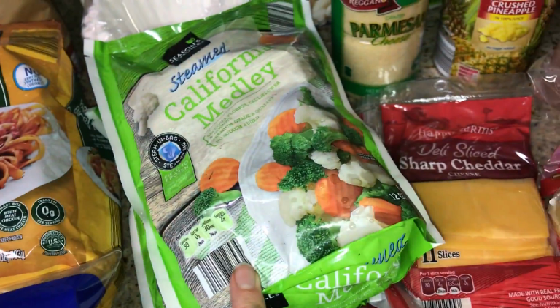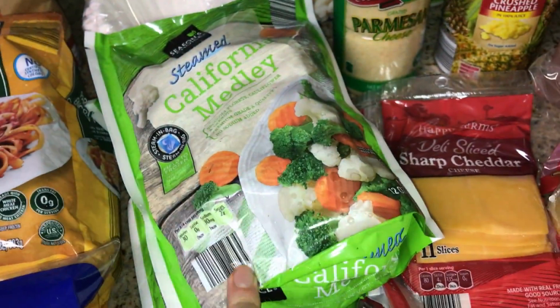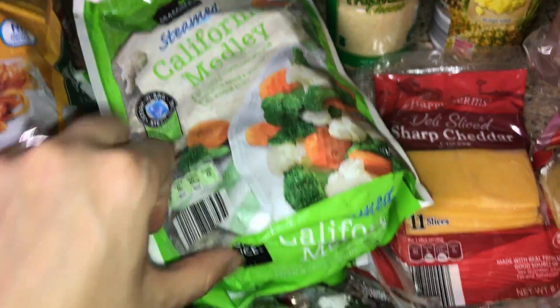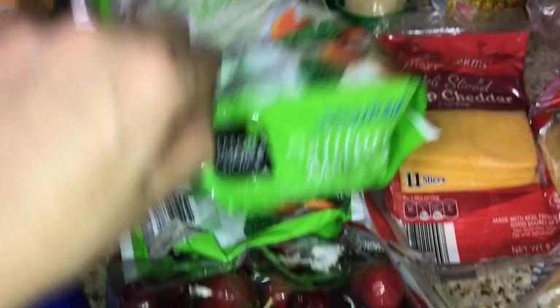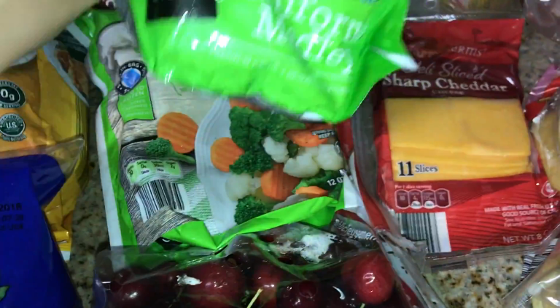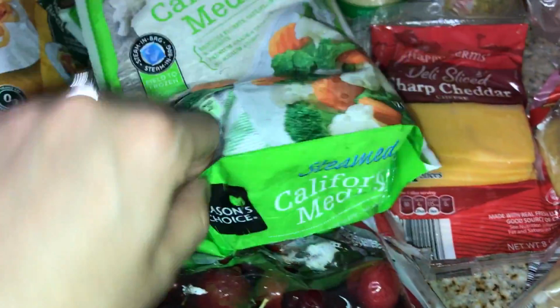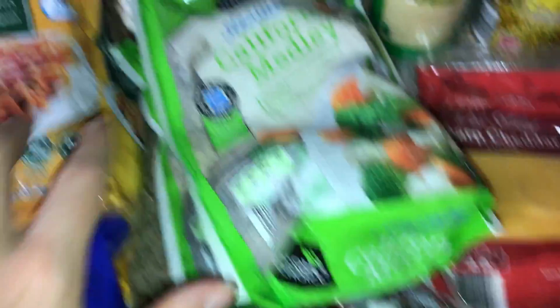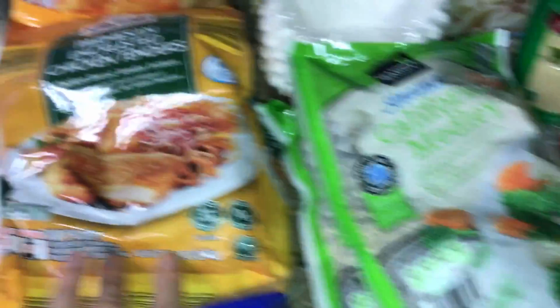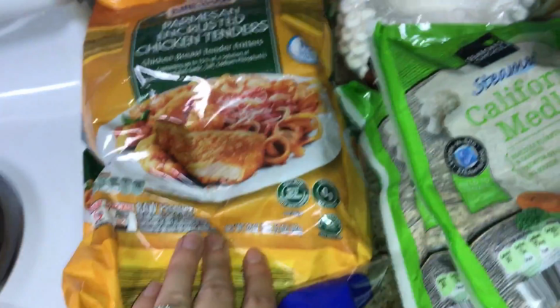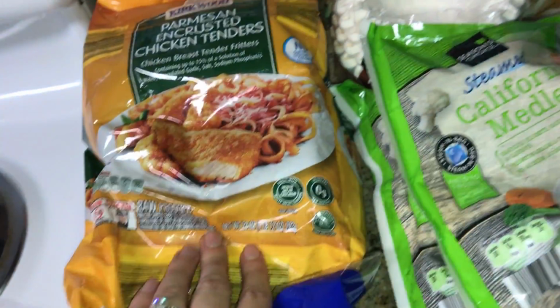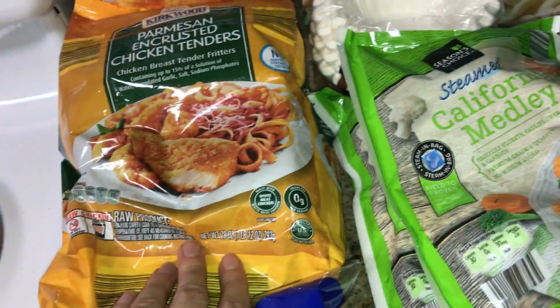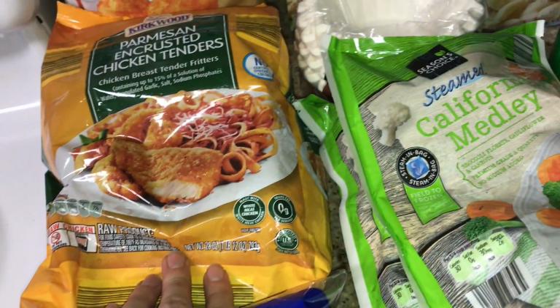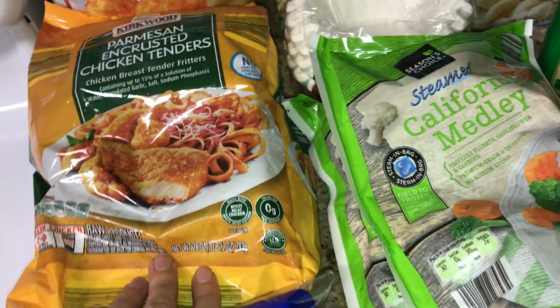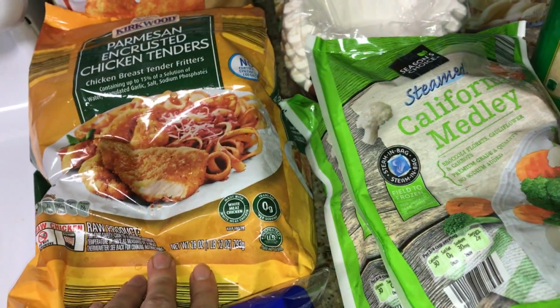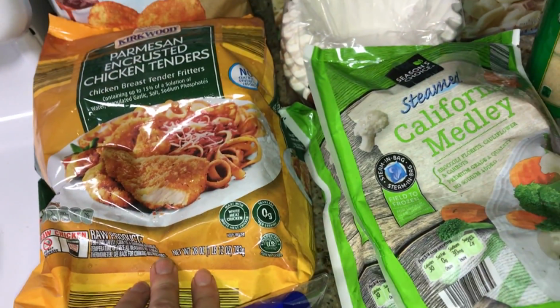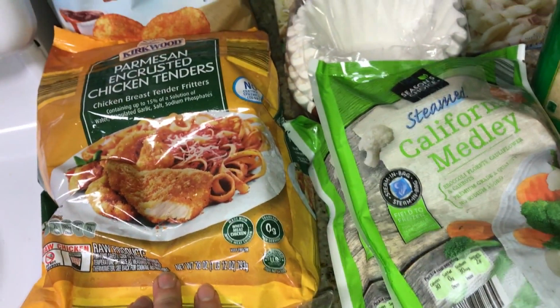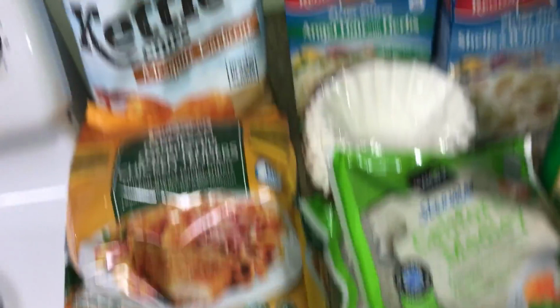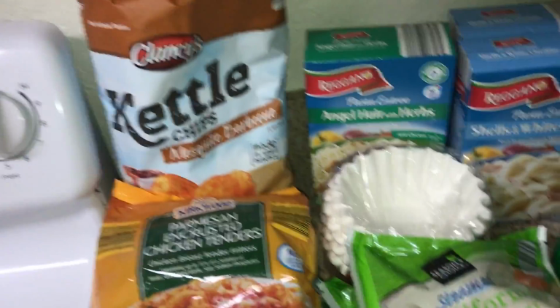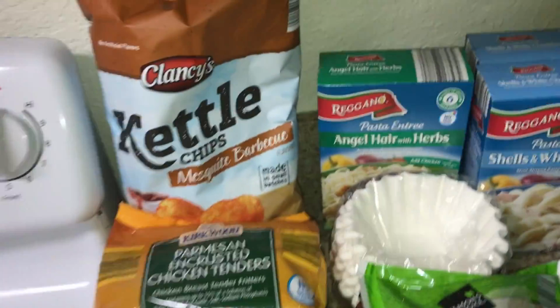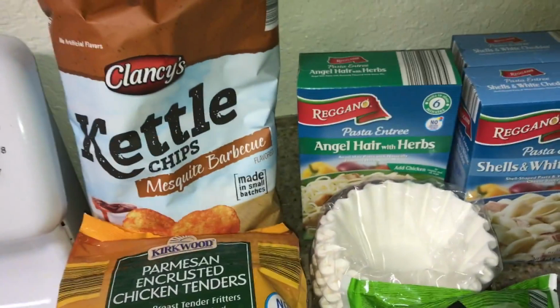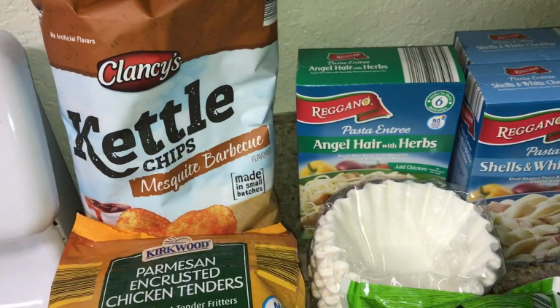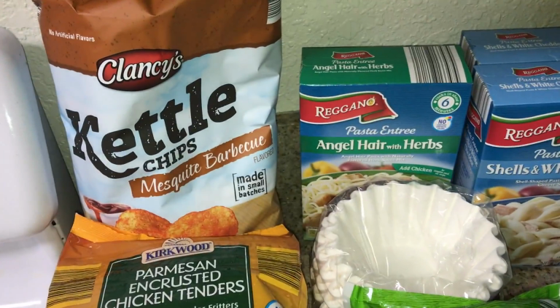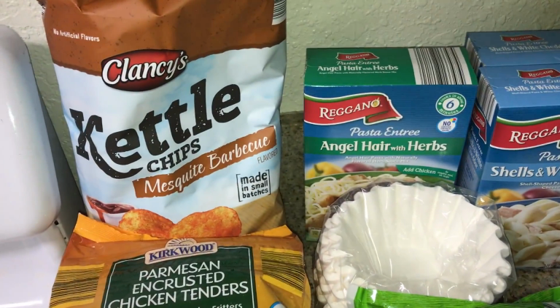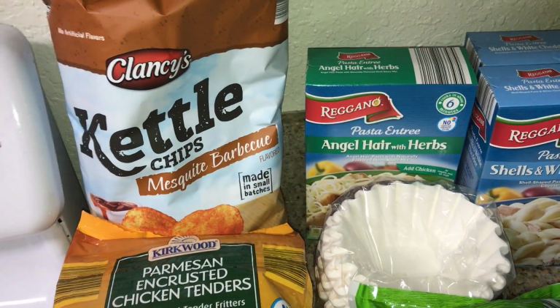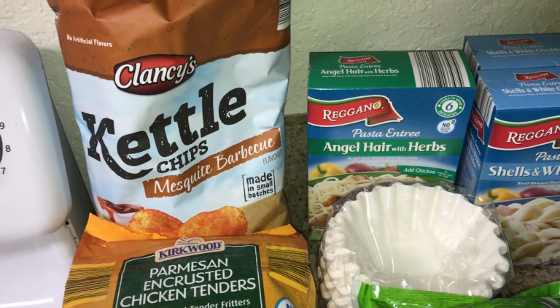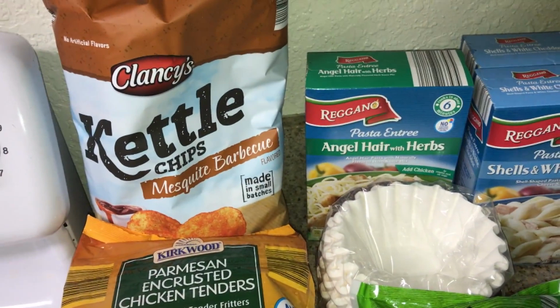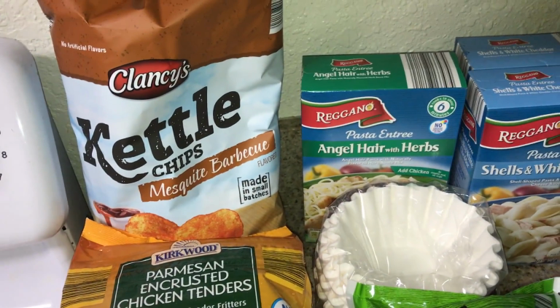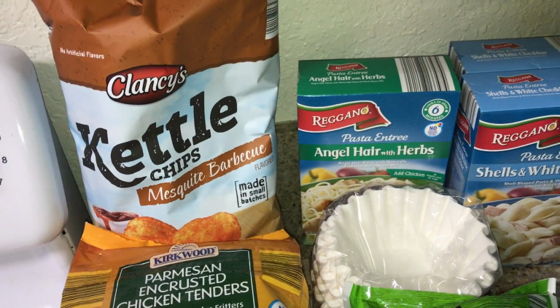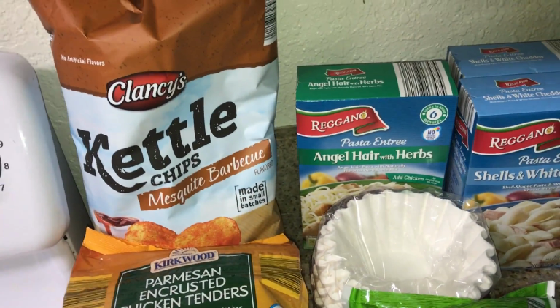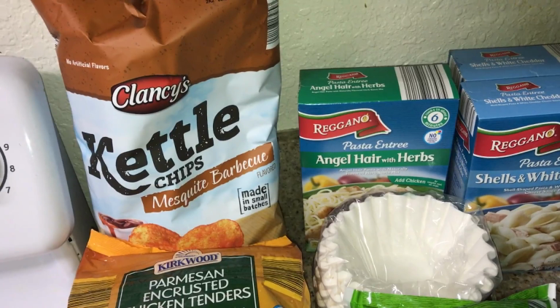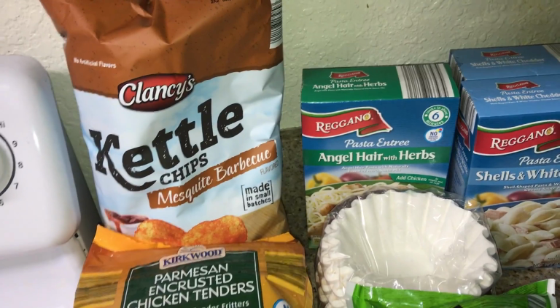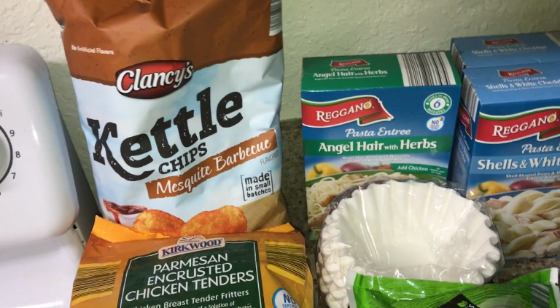California Medley — I got two of these. Parmesan chicken tenders; he loves these. Some mesquite barbecue kettle chips — these are for his sandwiches.